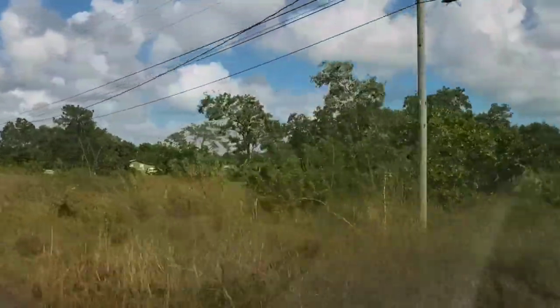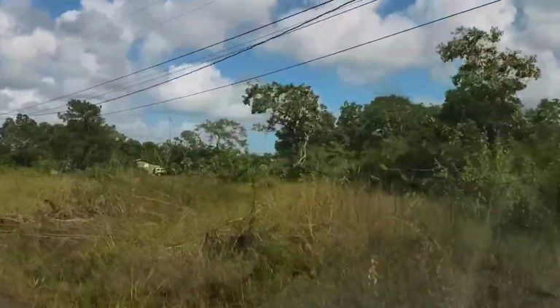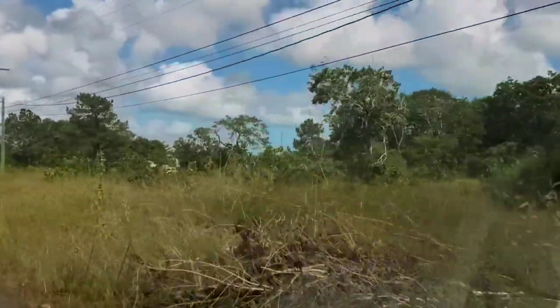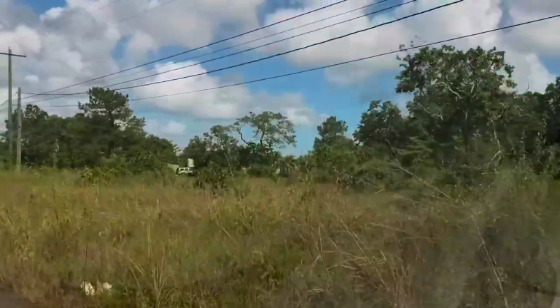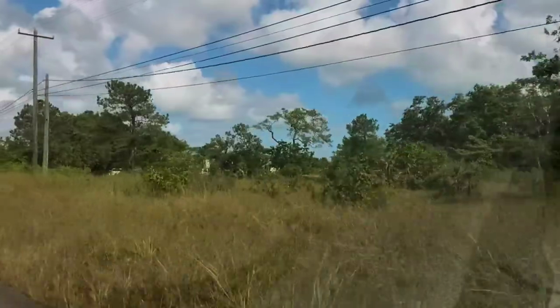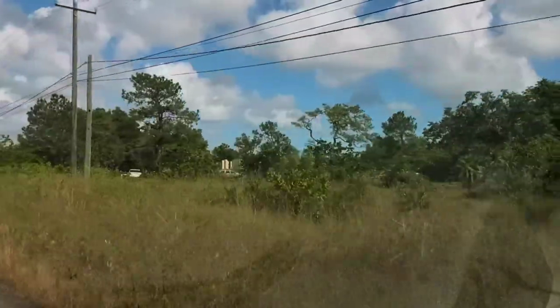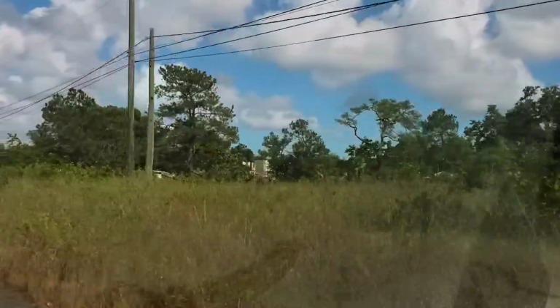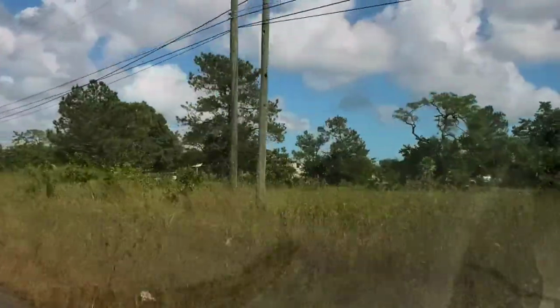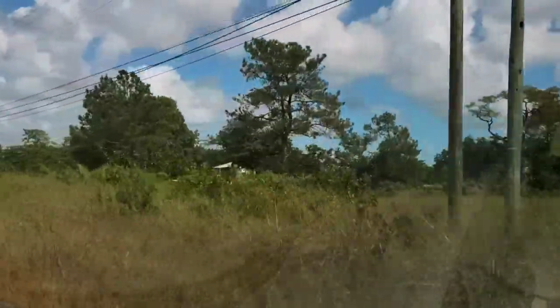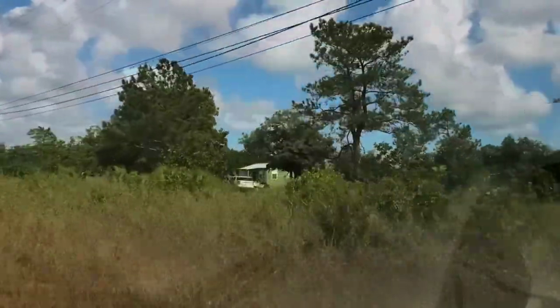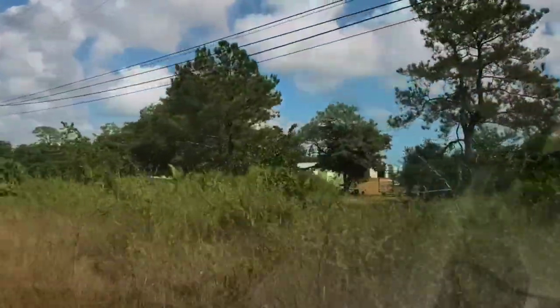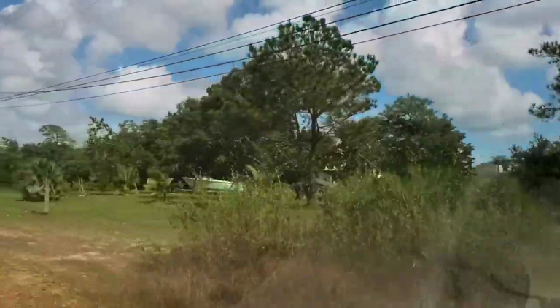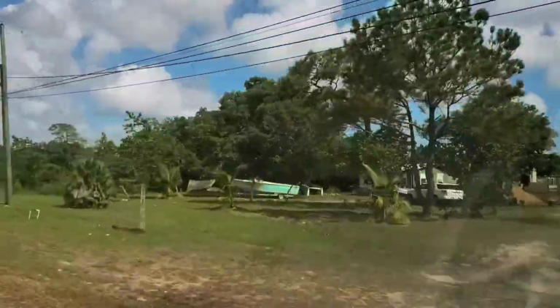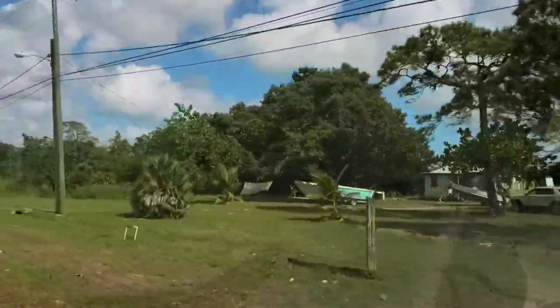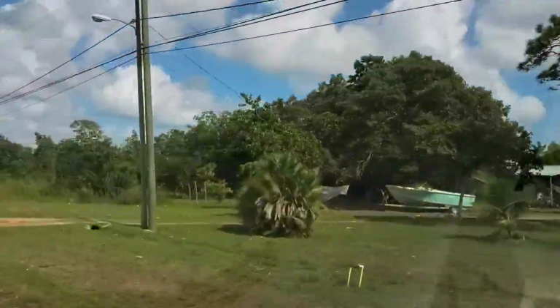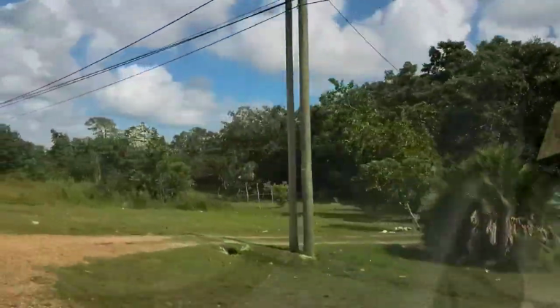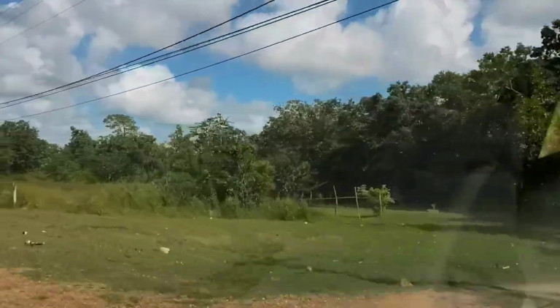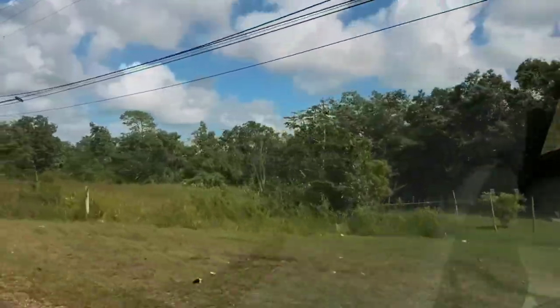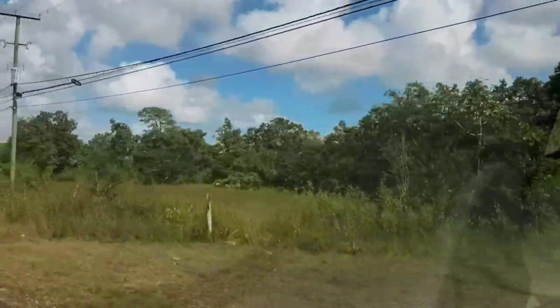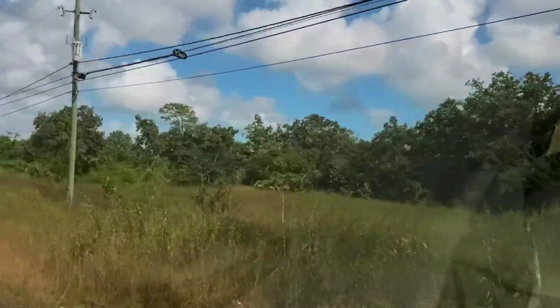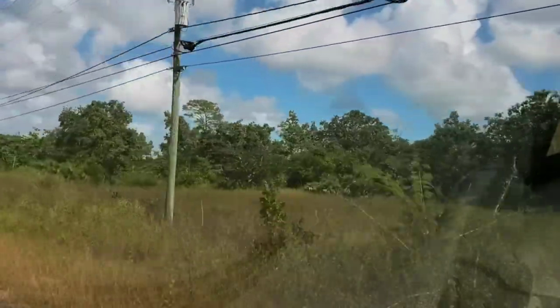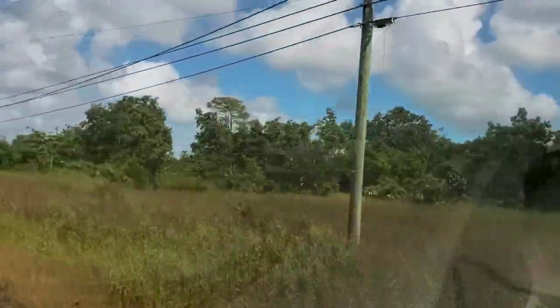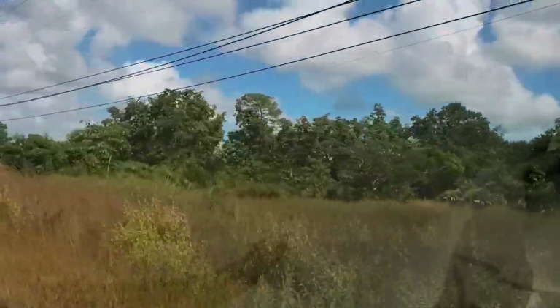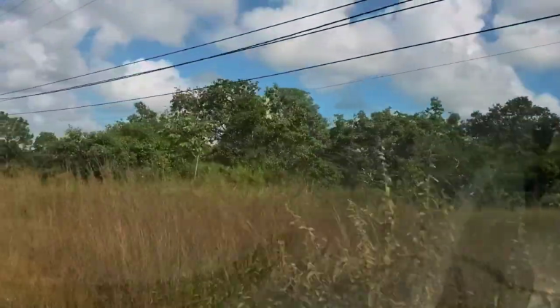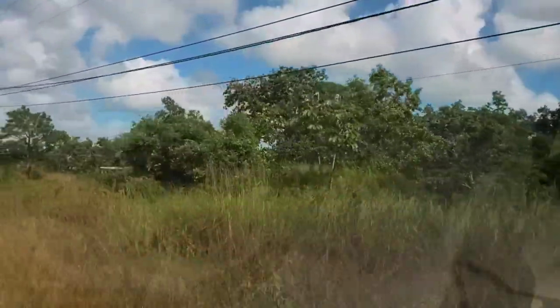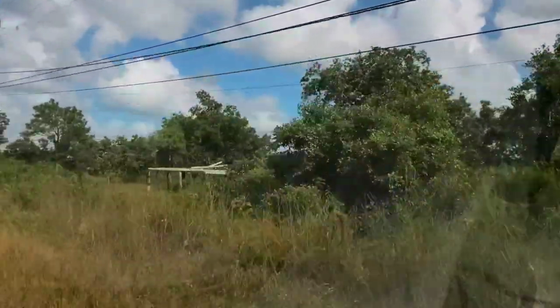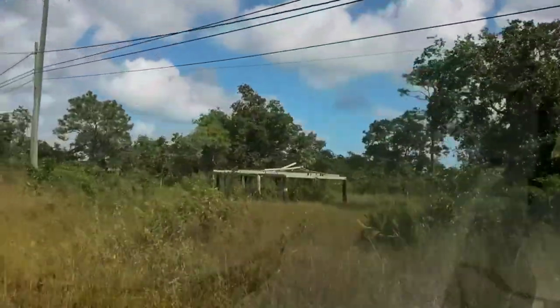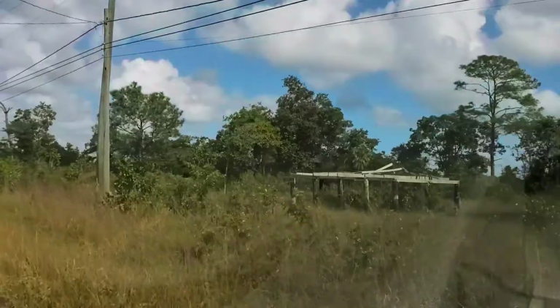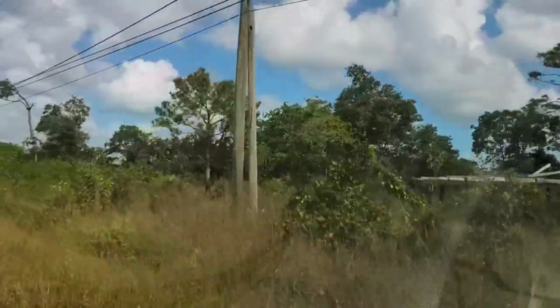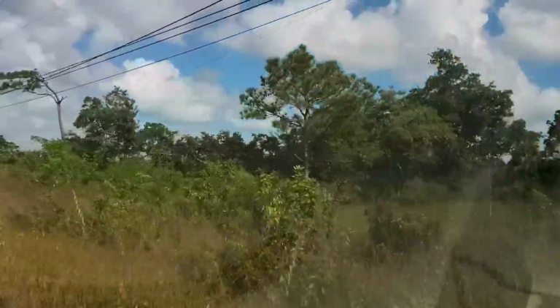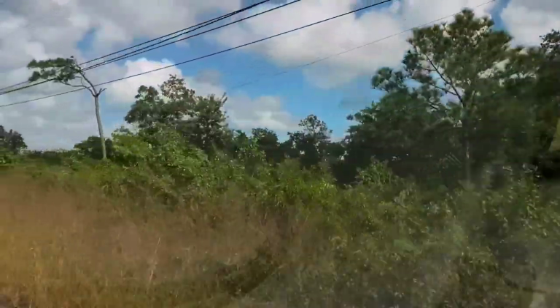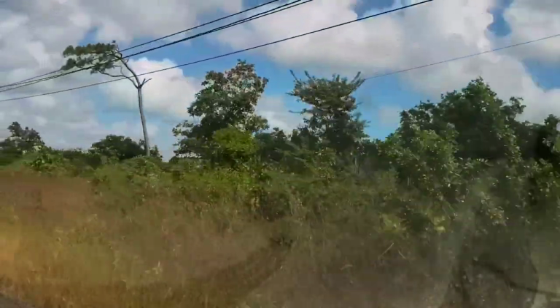I was just looking at something — I shouldn't be doing that, I'm driving. But let me clarify: this is the old Northern Highway. If I had kept going straight, it would have been the Northern Highway. And this is the old Northern Highway.